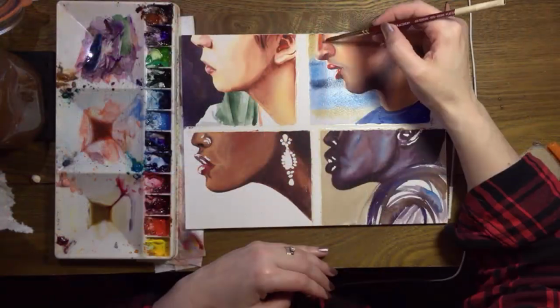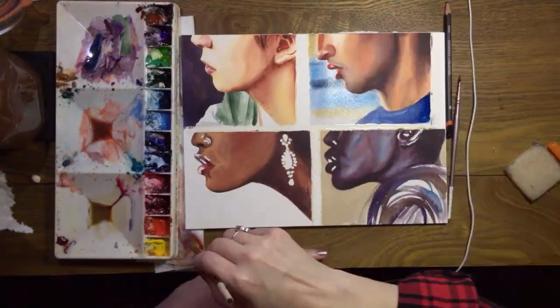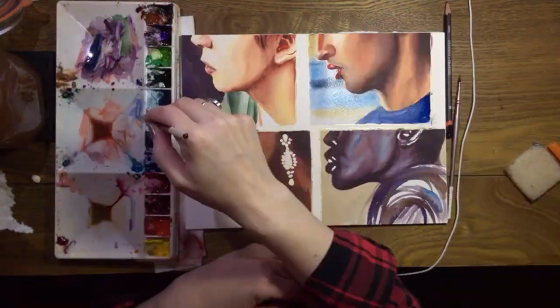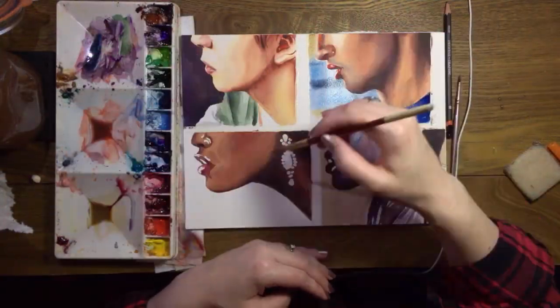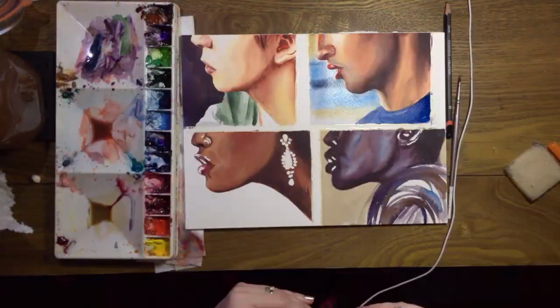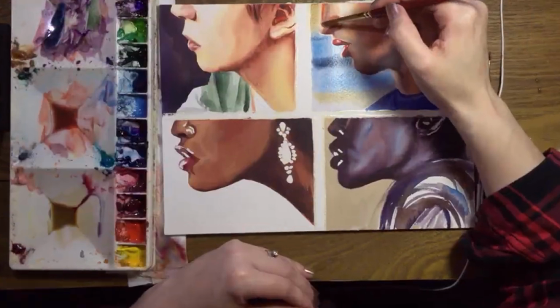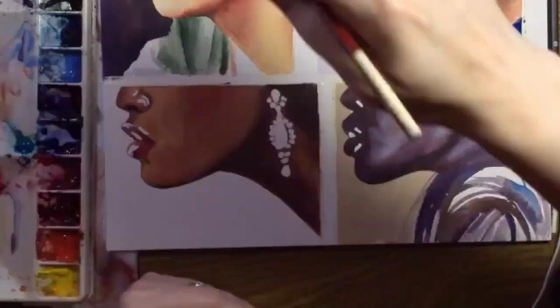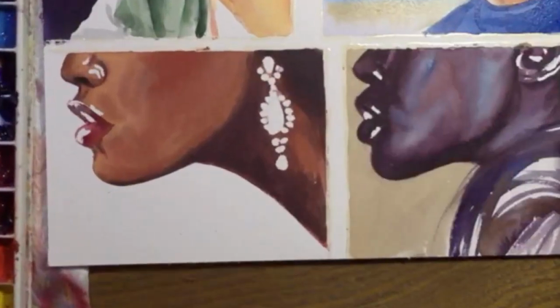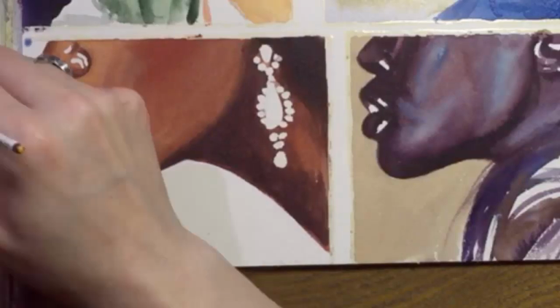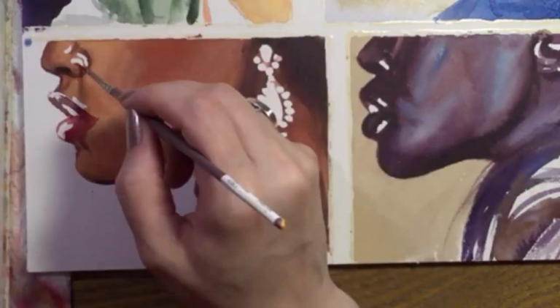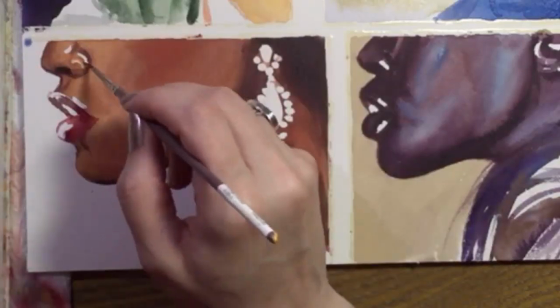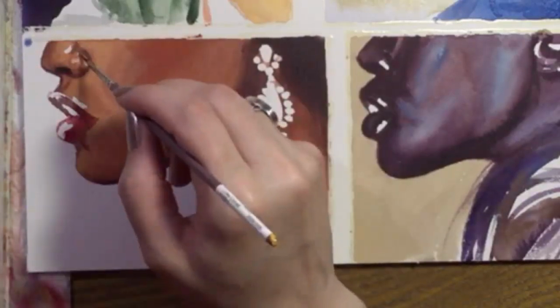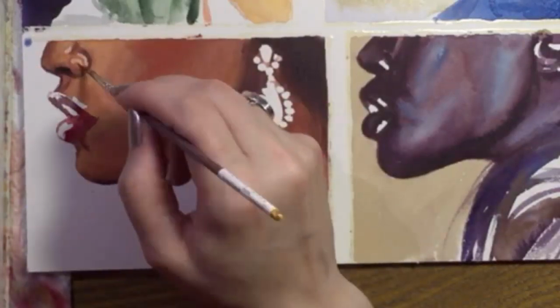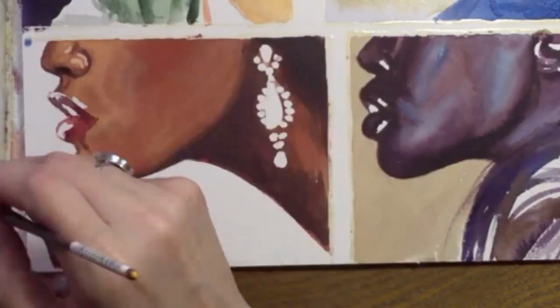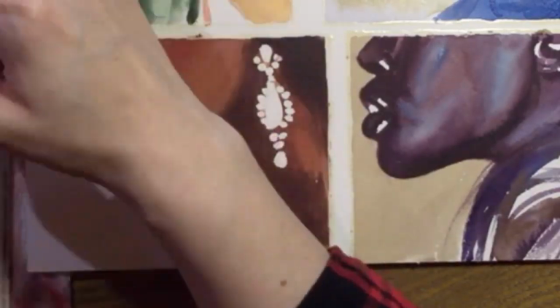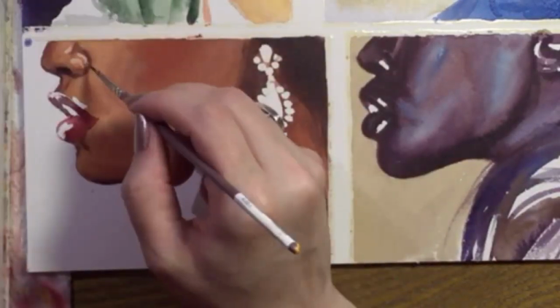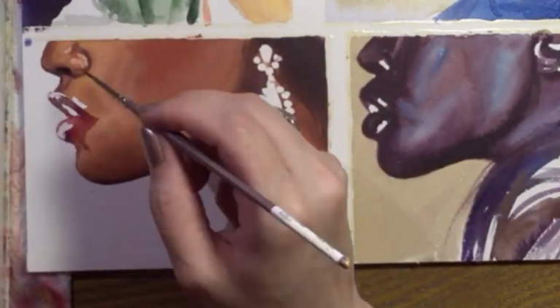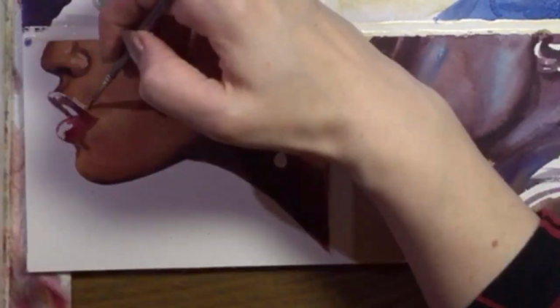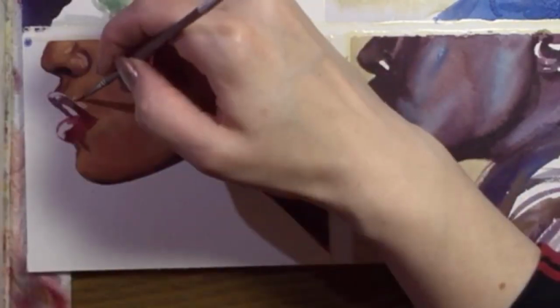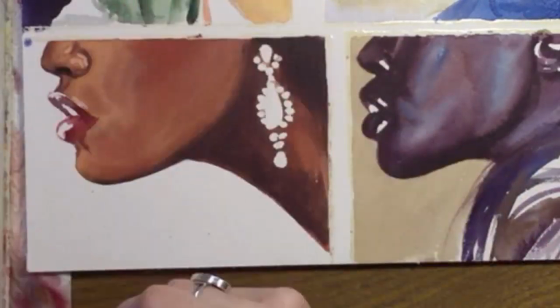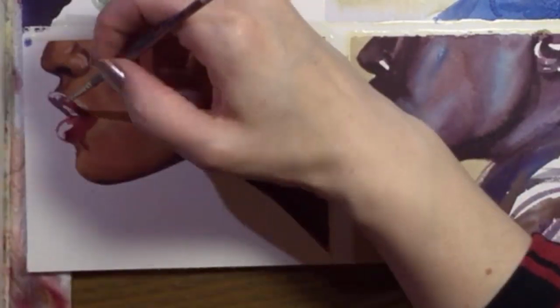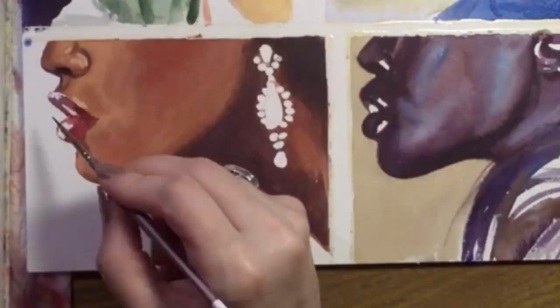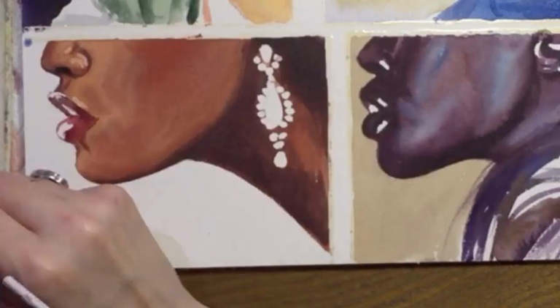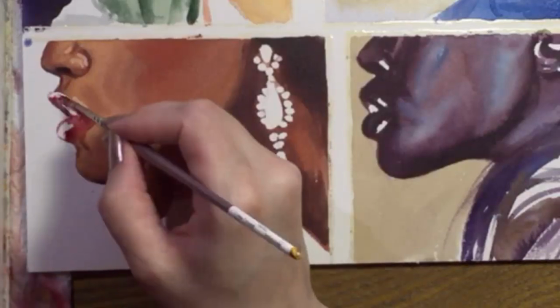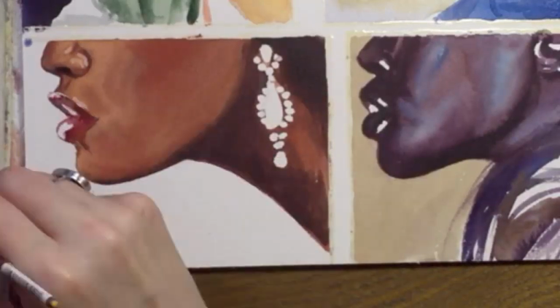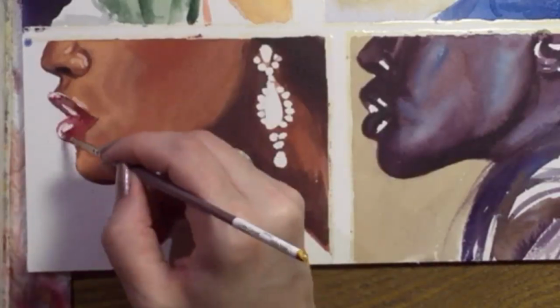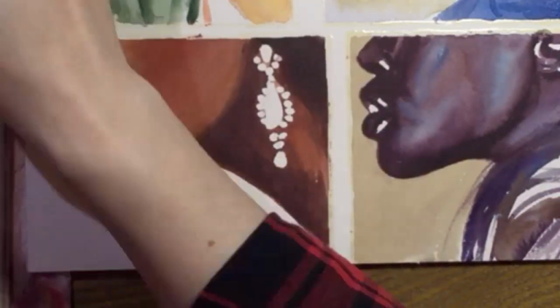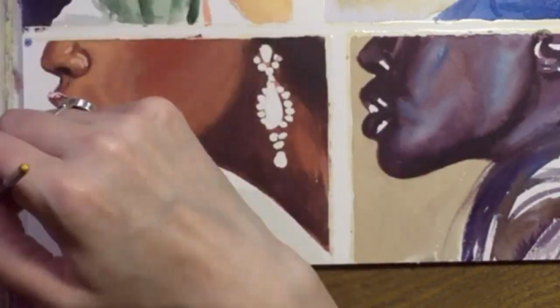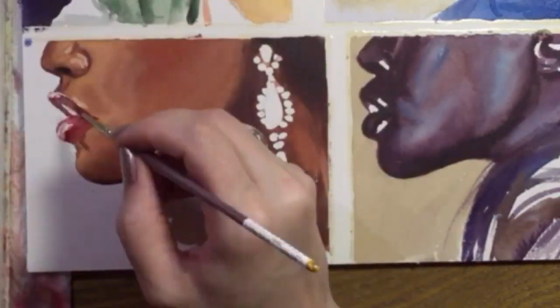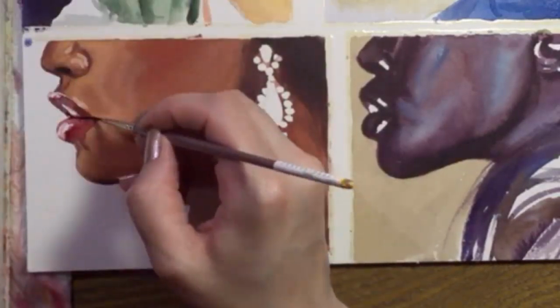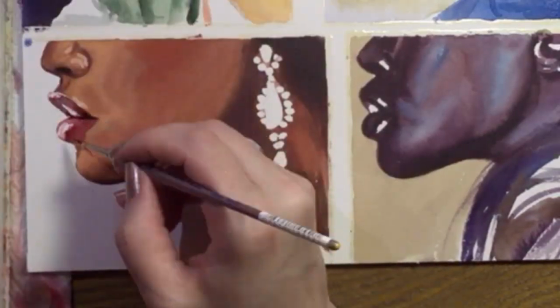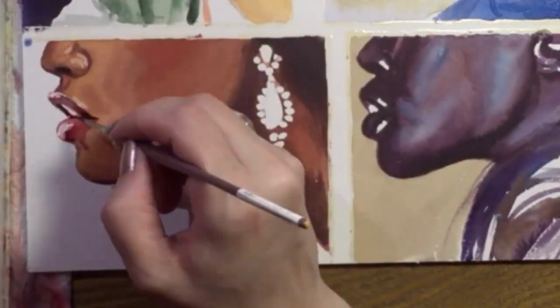I removed the masking fluid from the bottom pictures, and now I'm going to try to soften the borders around those masked parts. Often all it takes is a damp brush and maybe a tiny bit of paint.